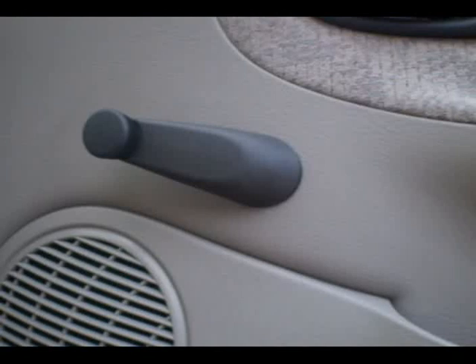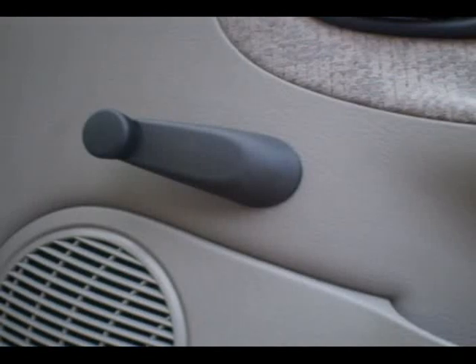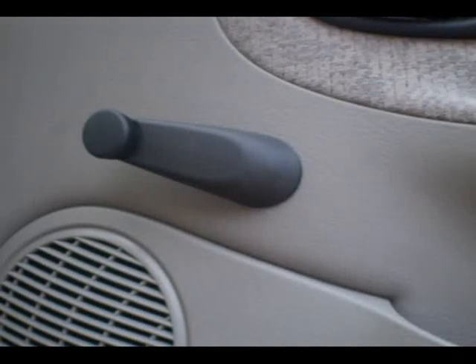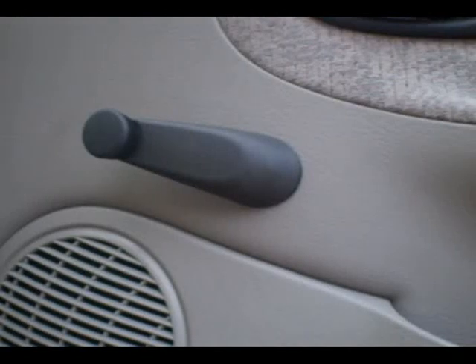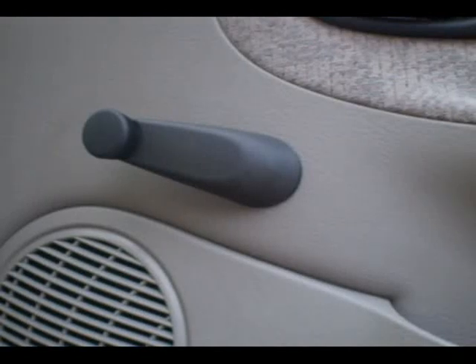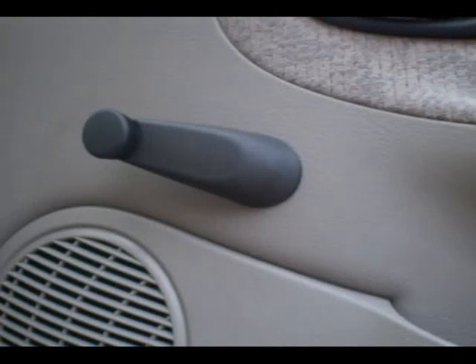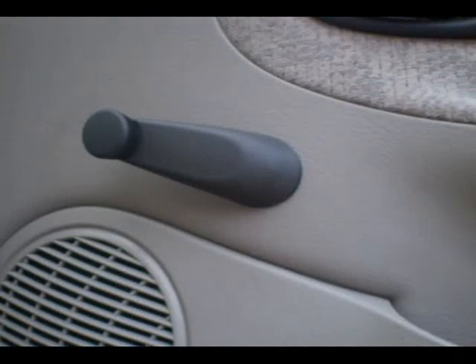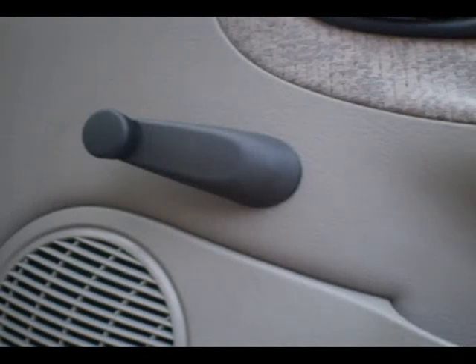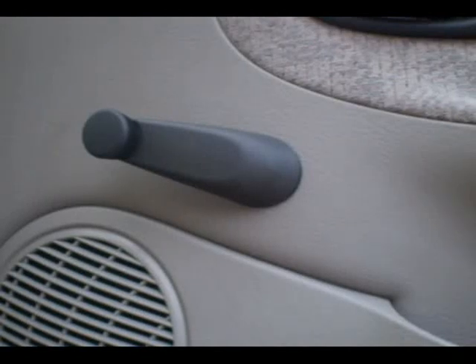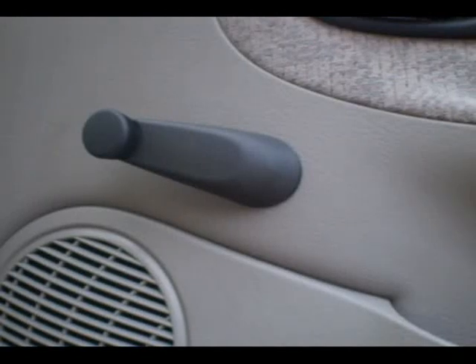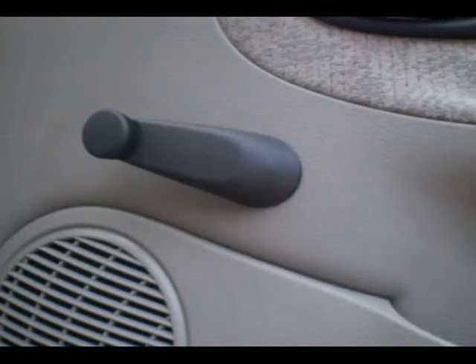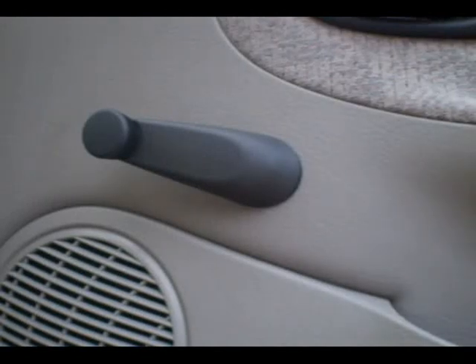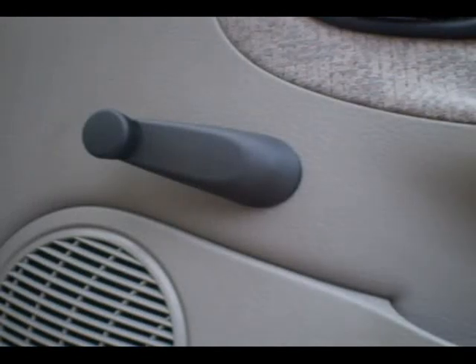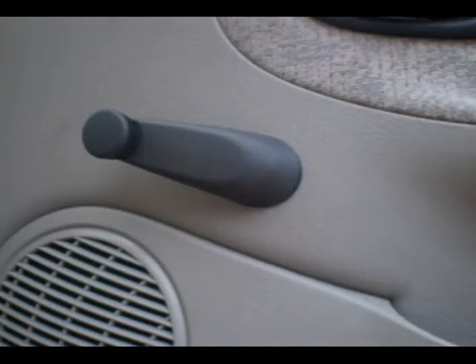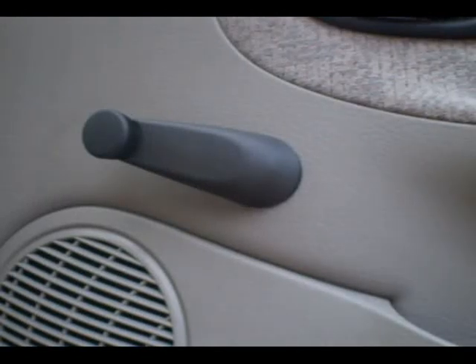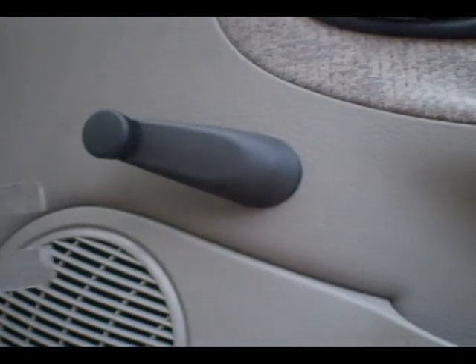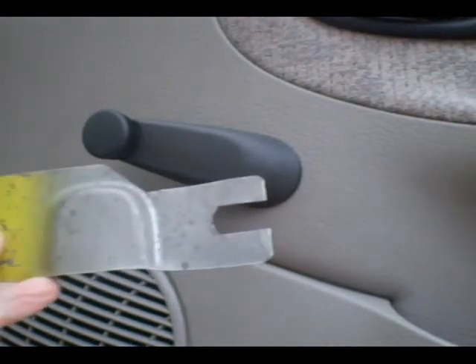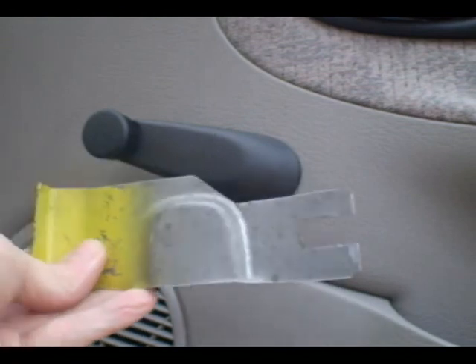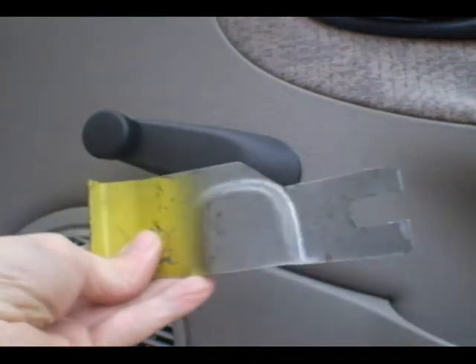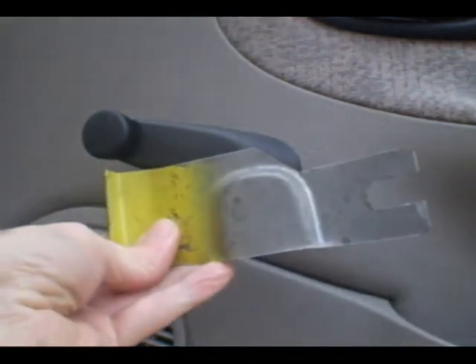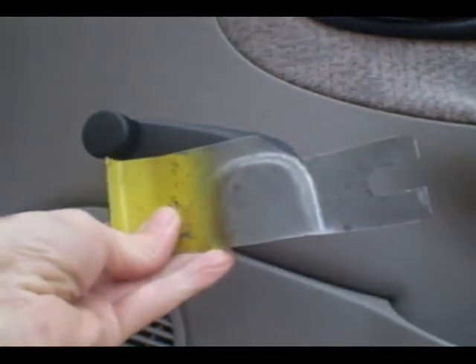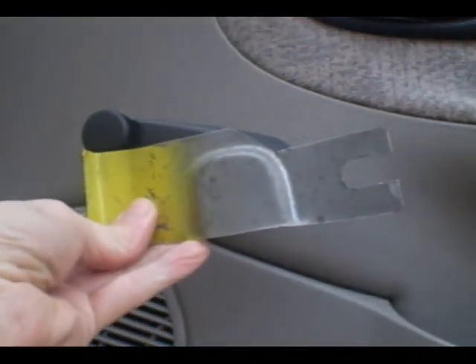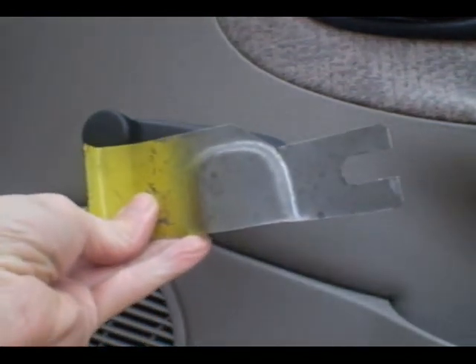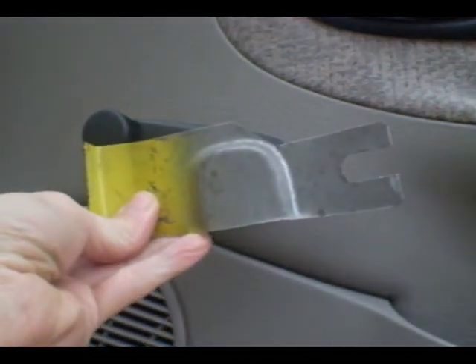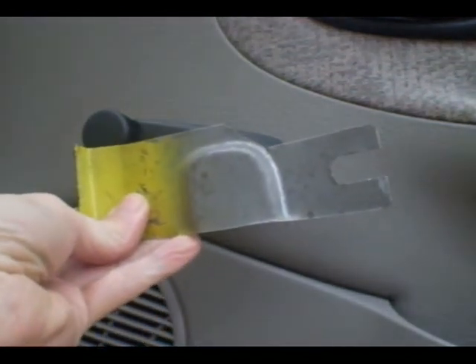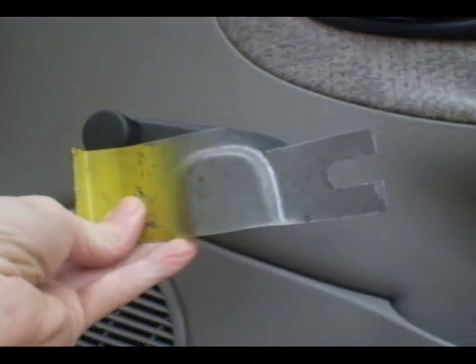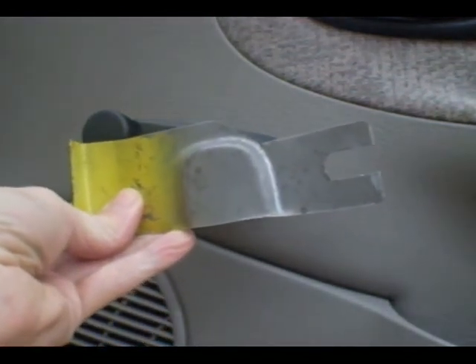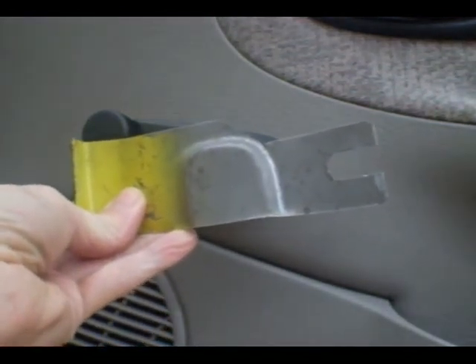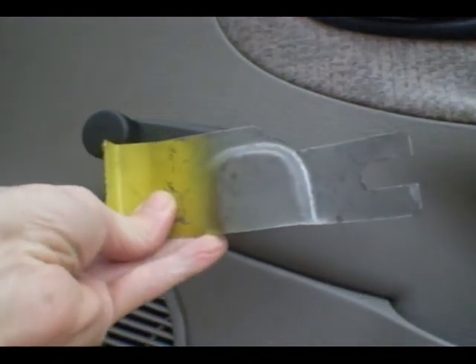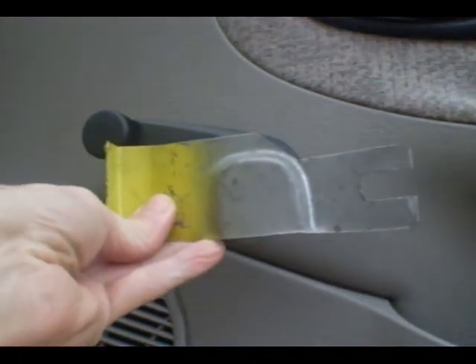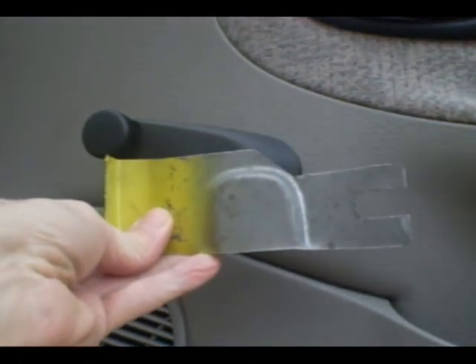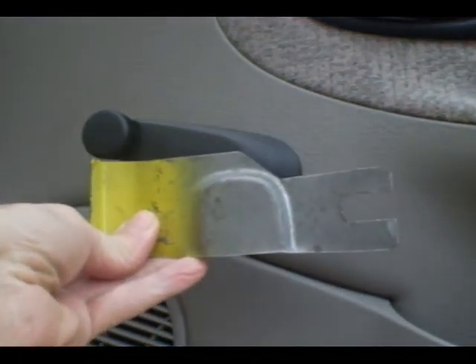This is a video by RichPen. Today we're going to be removing the window crank handle. I've made a tool just for that out of a piece of sheet metal. You can buy one to do it.